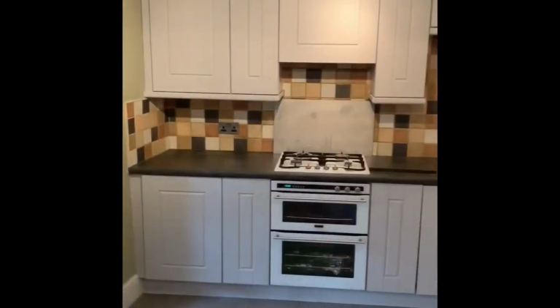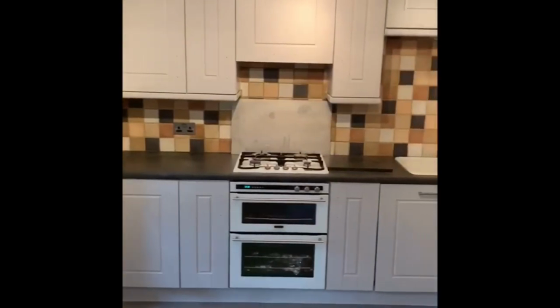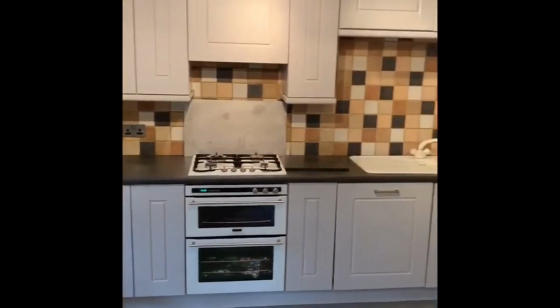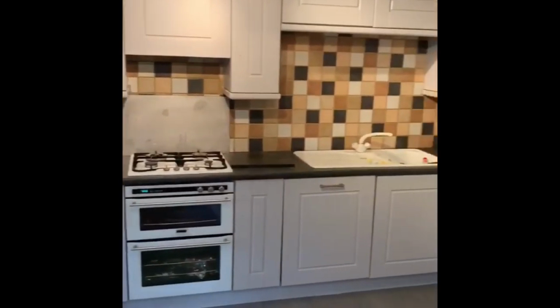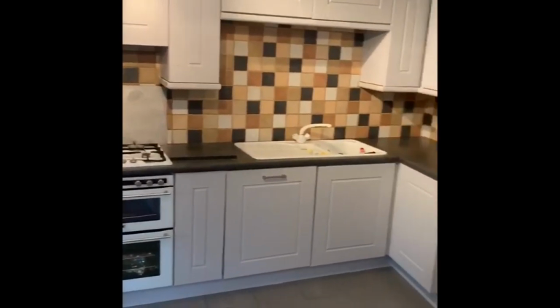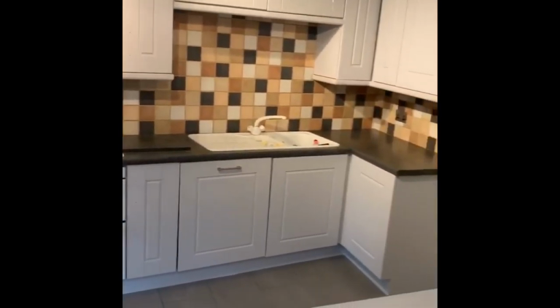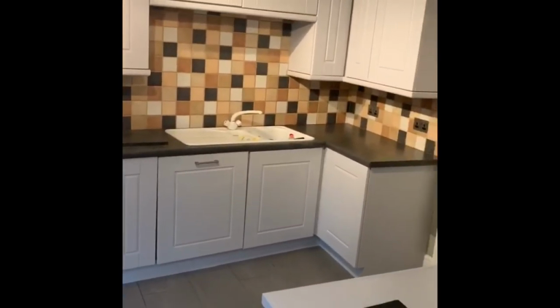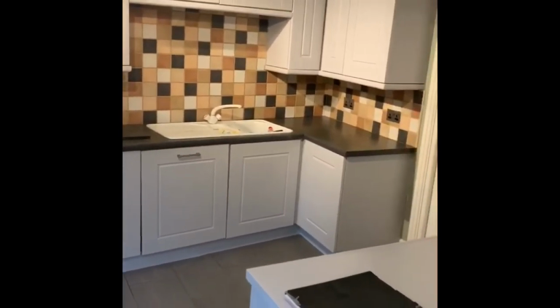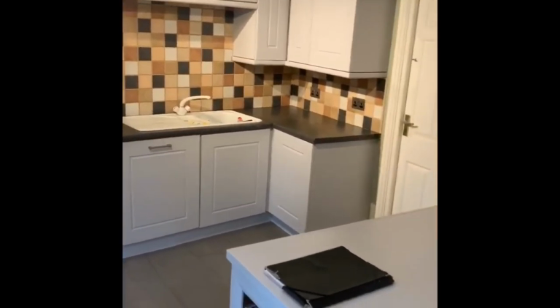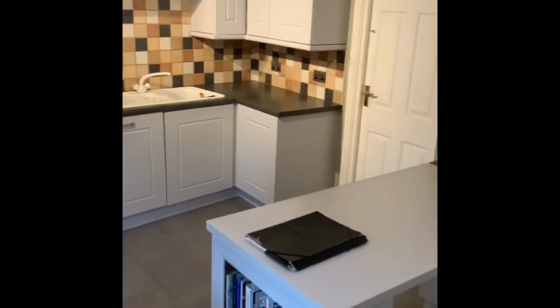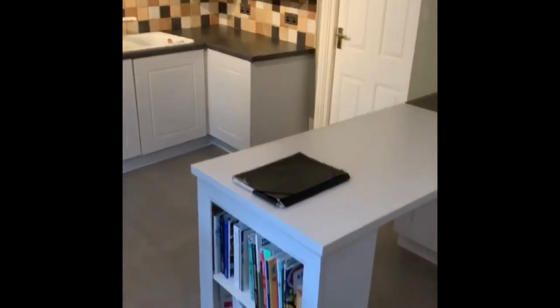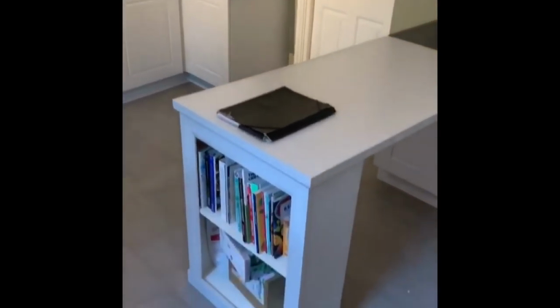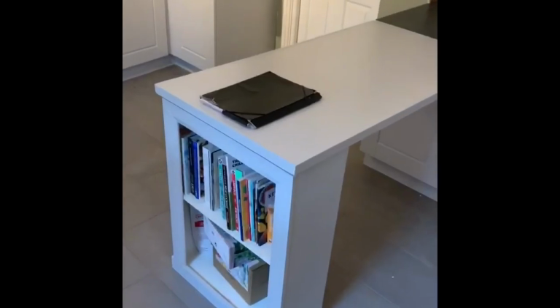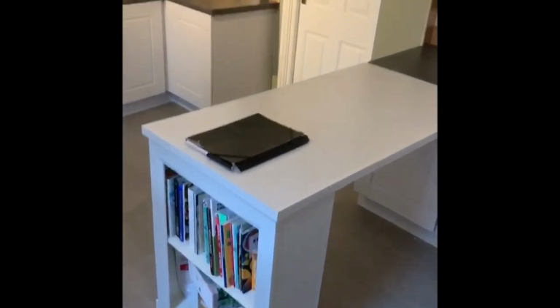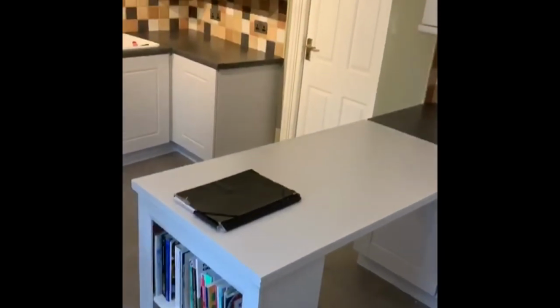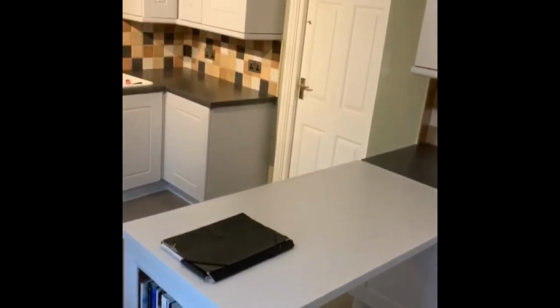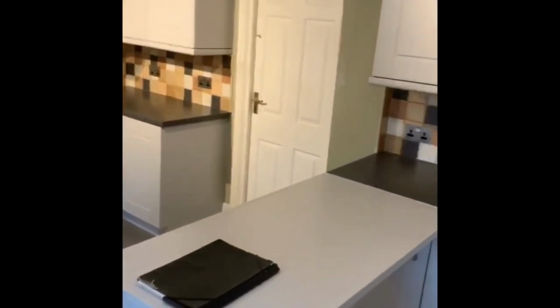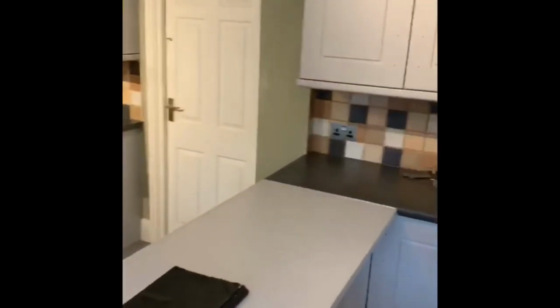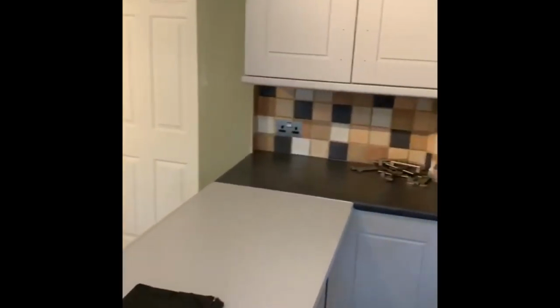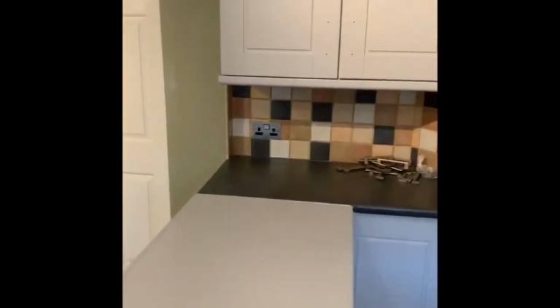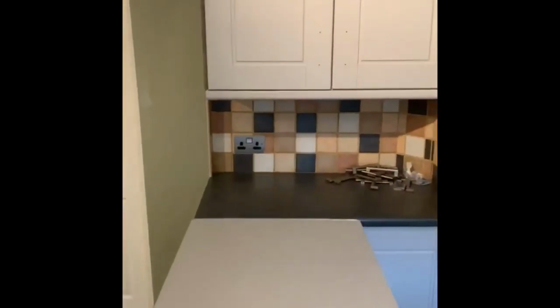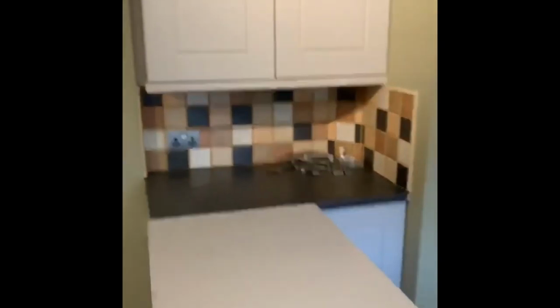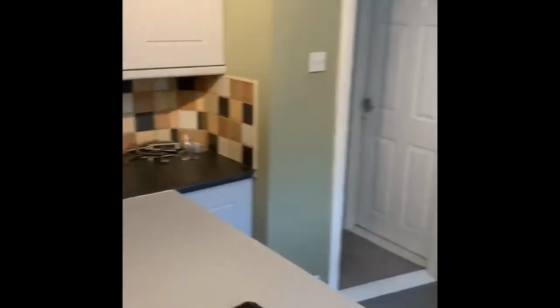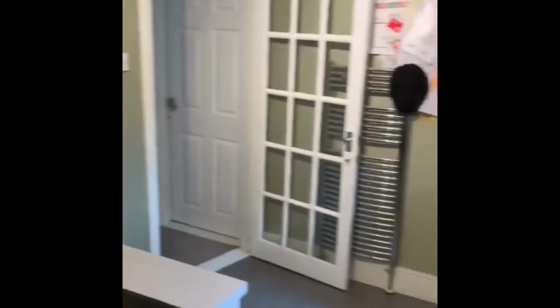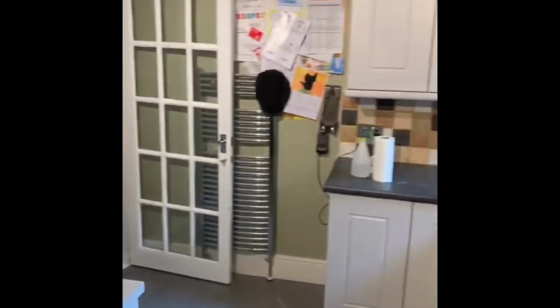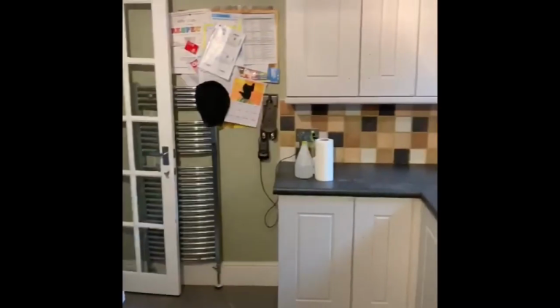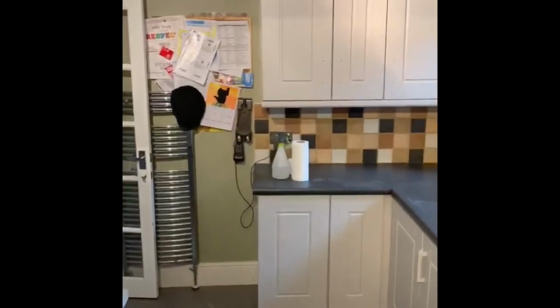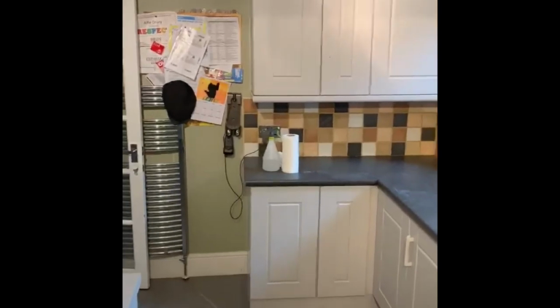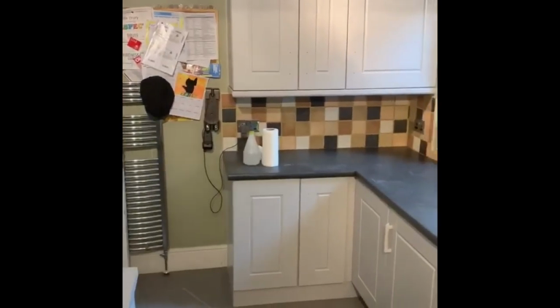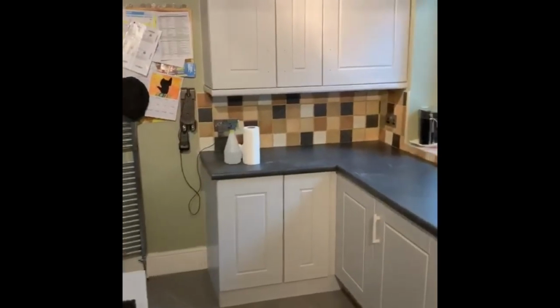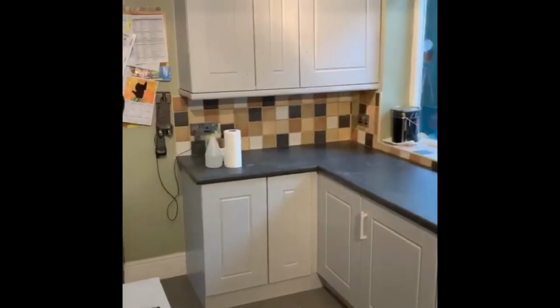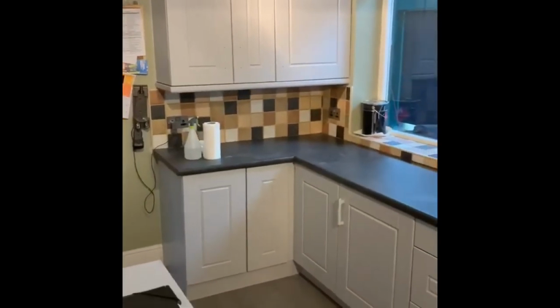And there you have it, another amazing kitchen transformation. This kitchen took all but three hours to complete and it looks like a brand new kitchen for our client. The only thing that's needed now is the new brass handles. Thanks for watching.